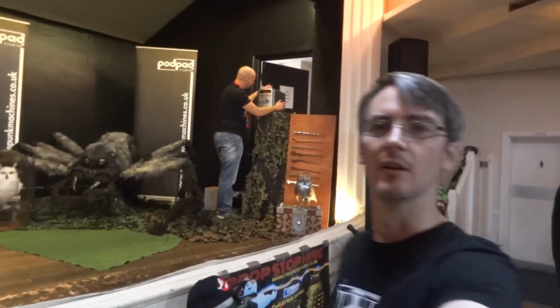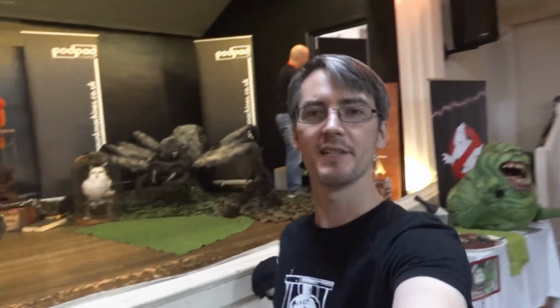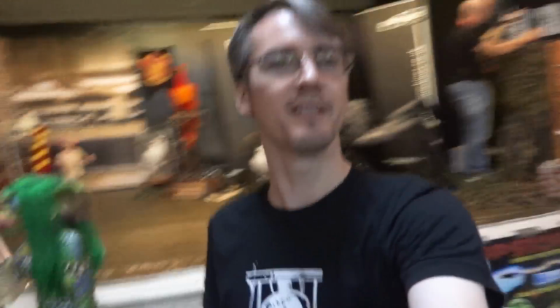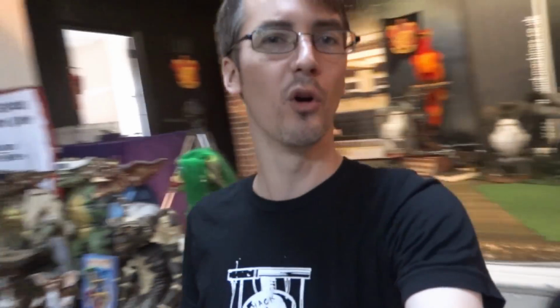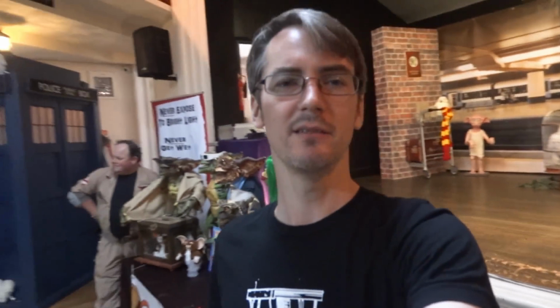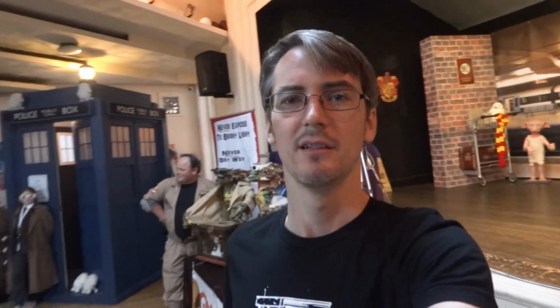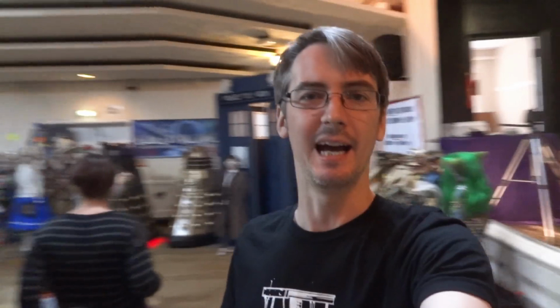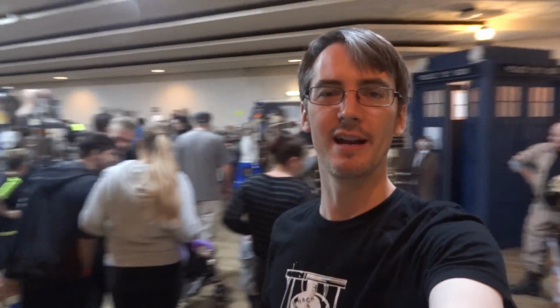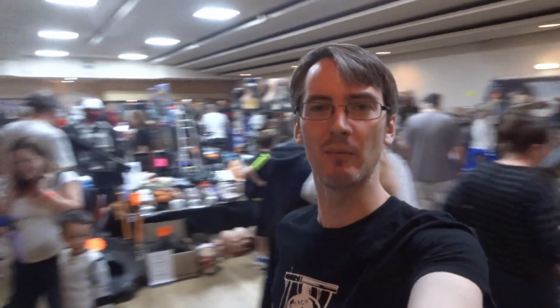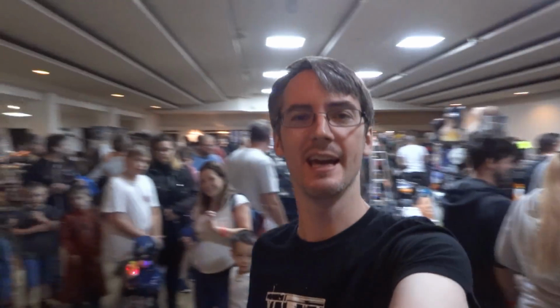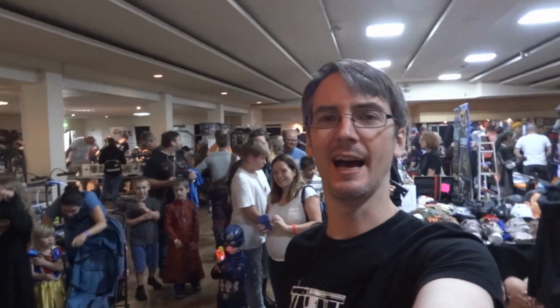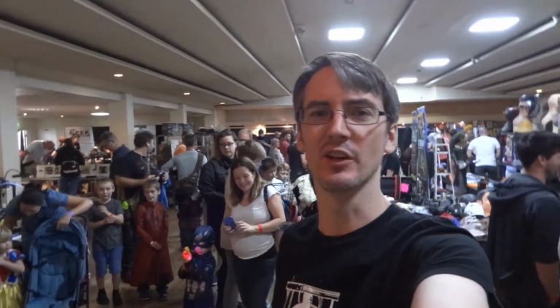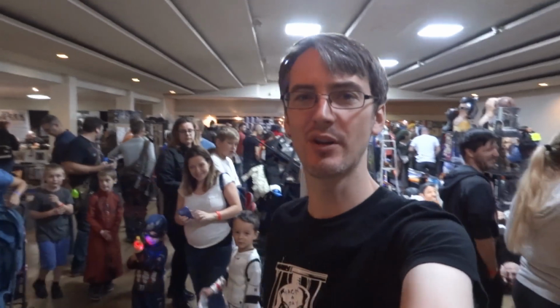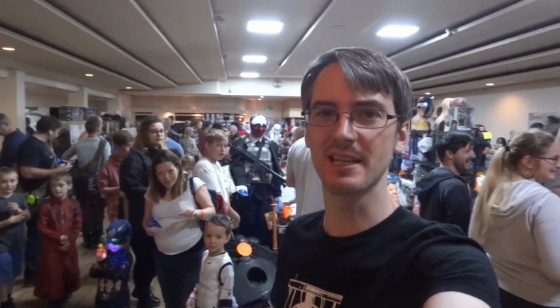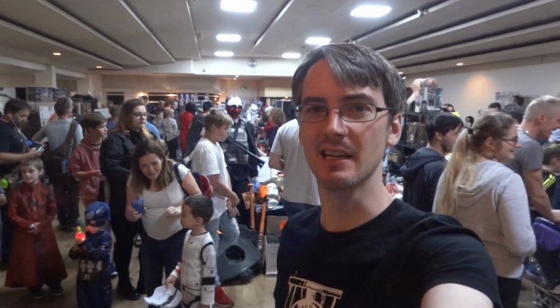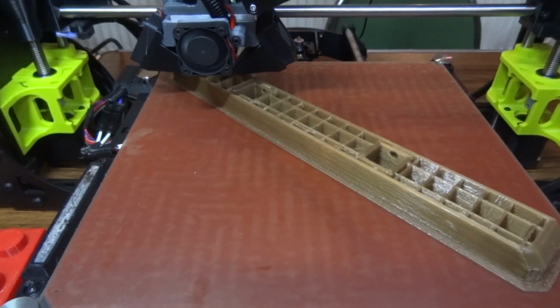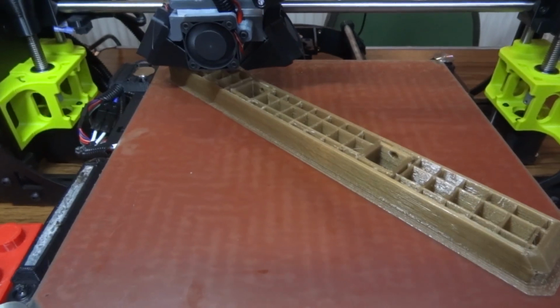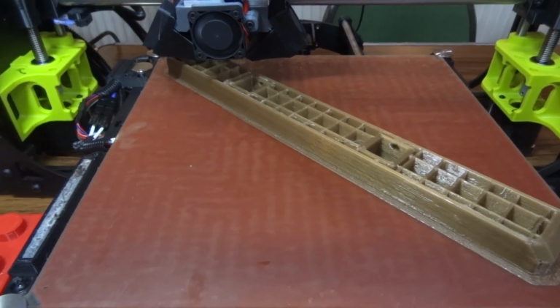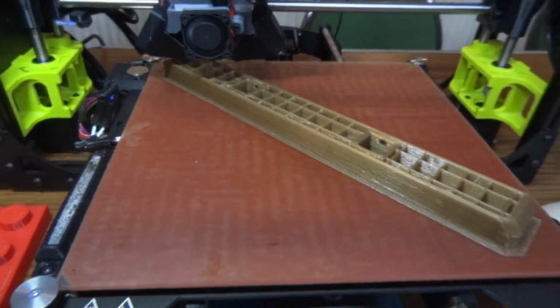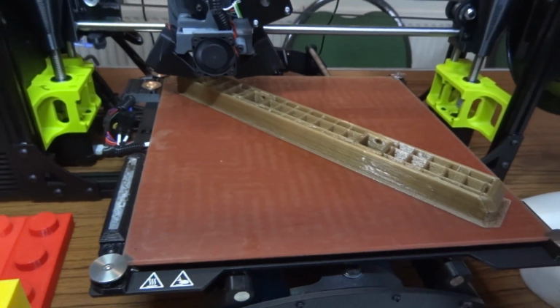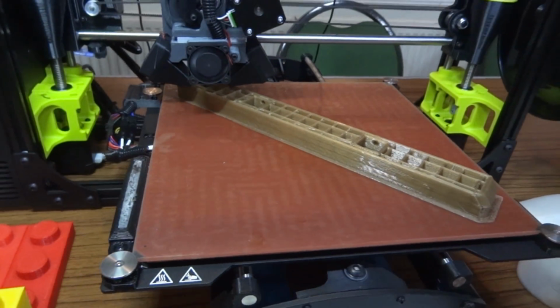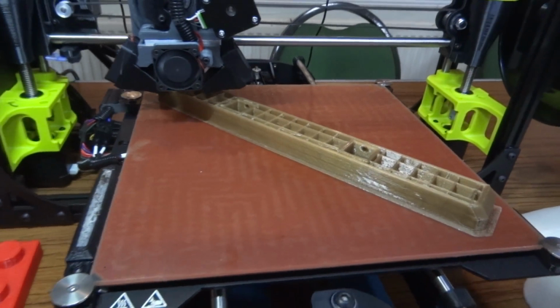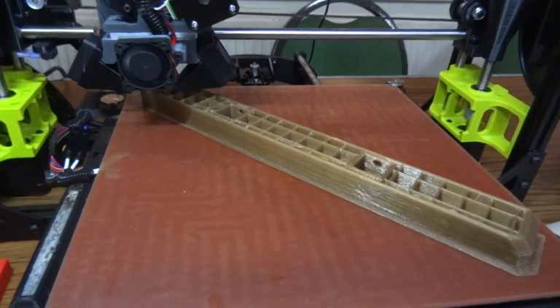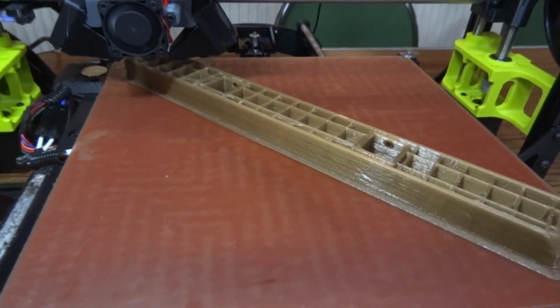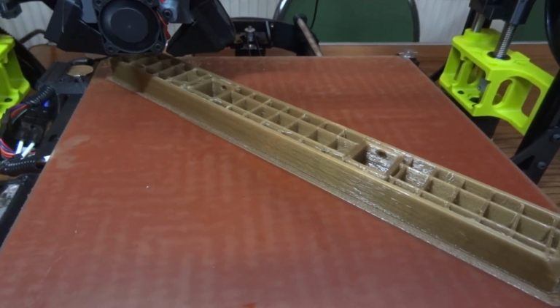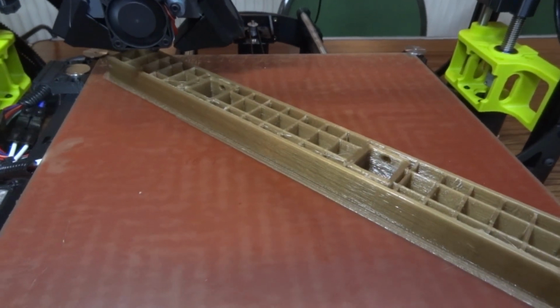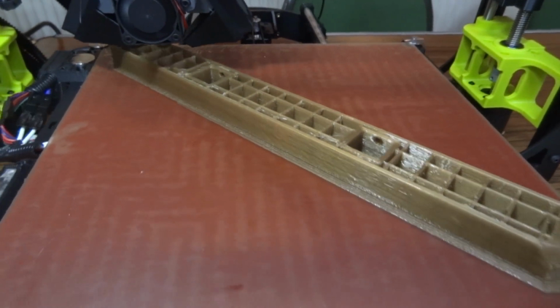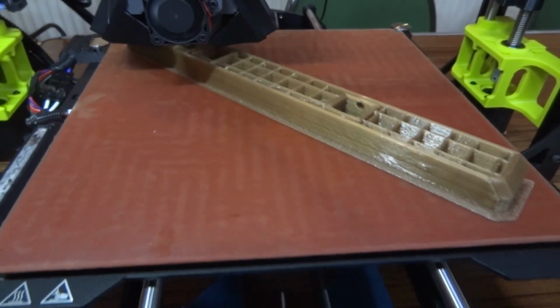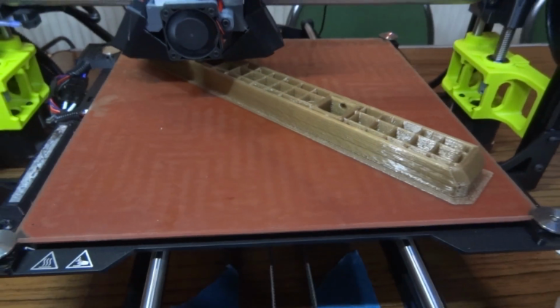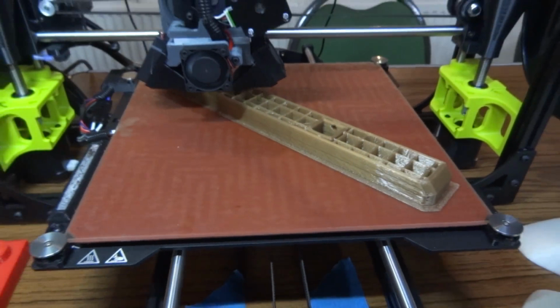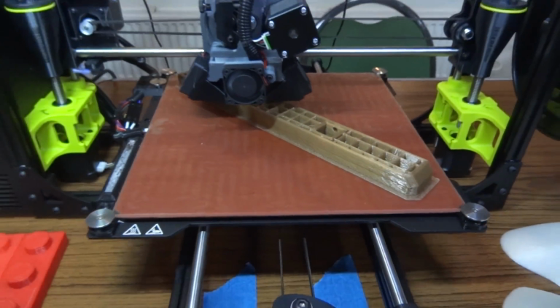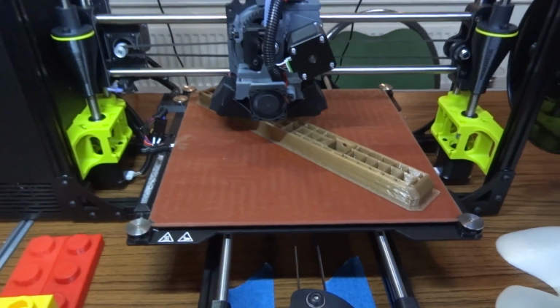It's Sunday morning and already the public are here and it's looking pretty busy. We've got another piece of the skateboard on the bed, which is probably a seven-hour print, so hopefully that'll be done by the end of the day.